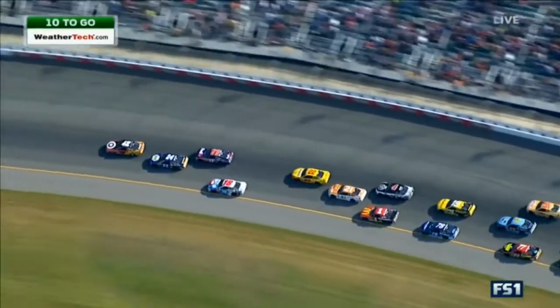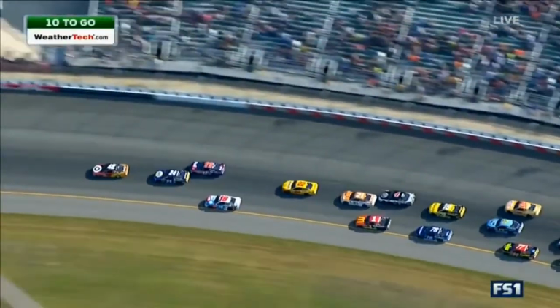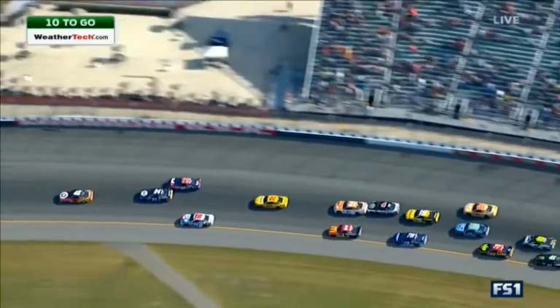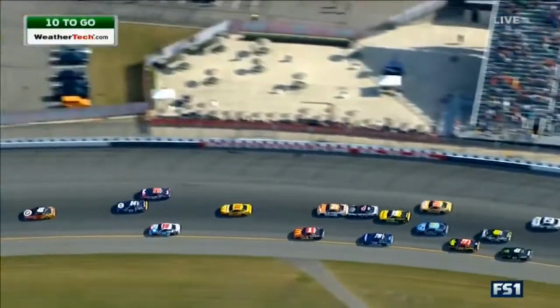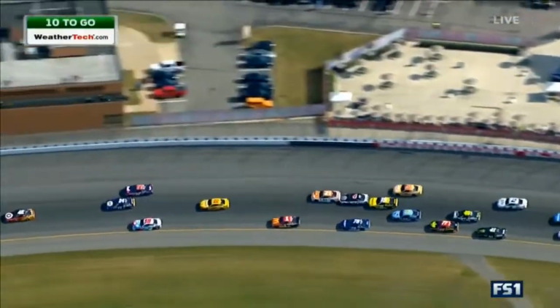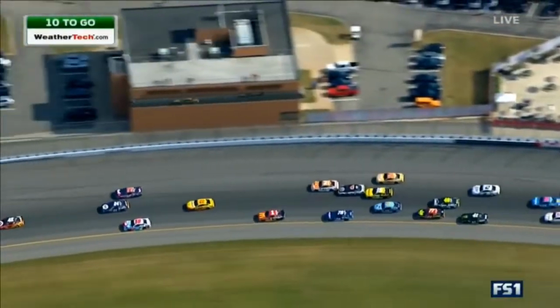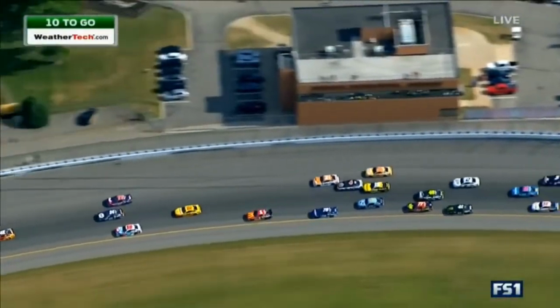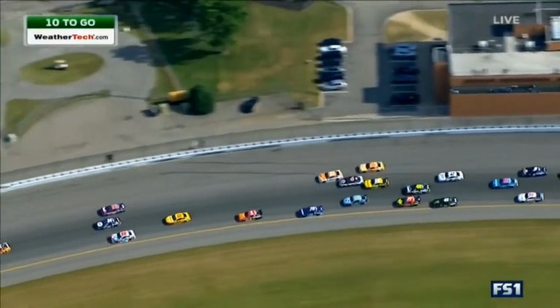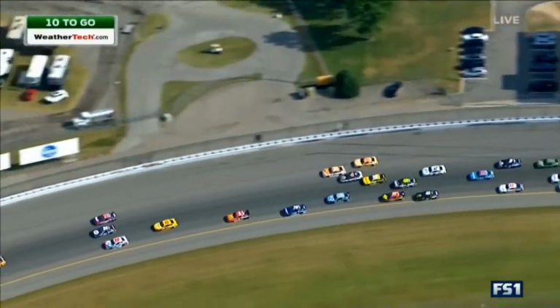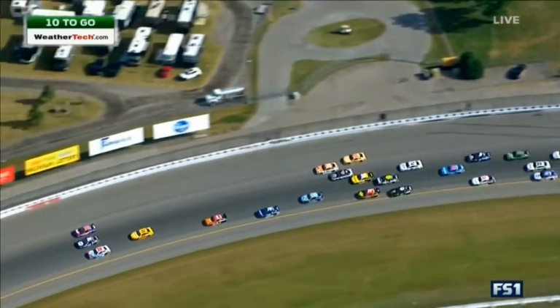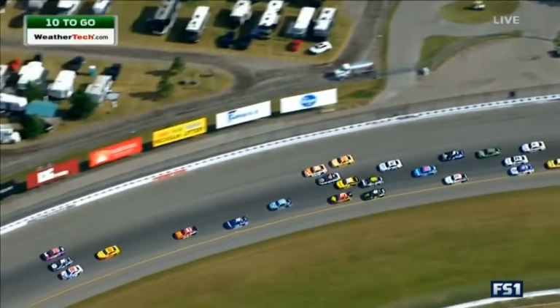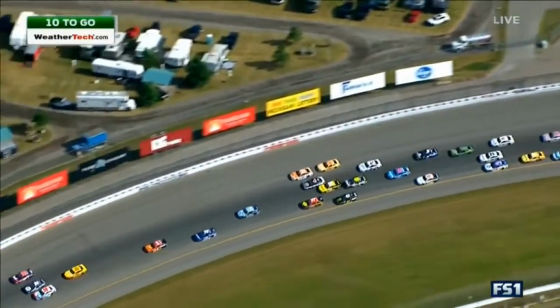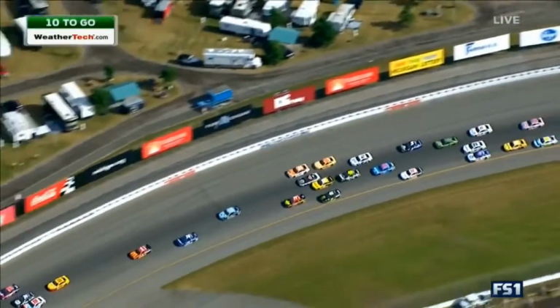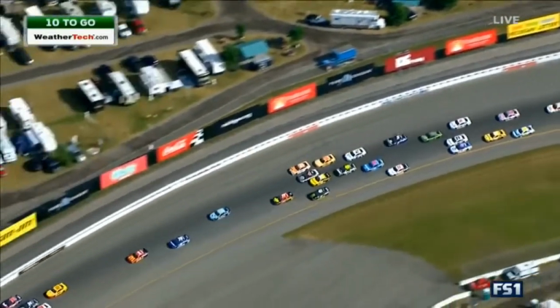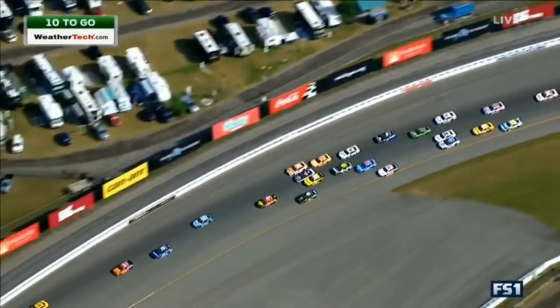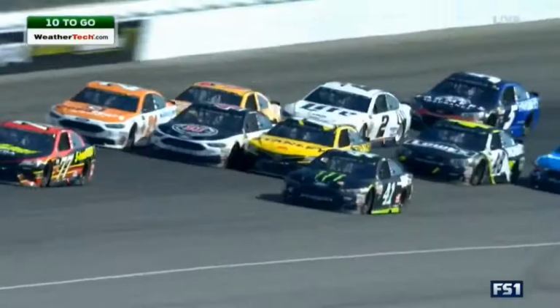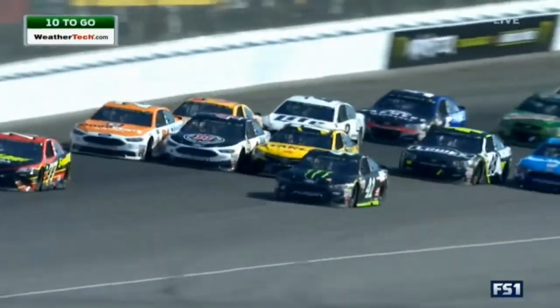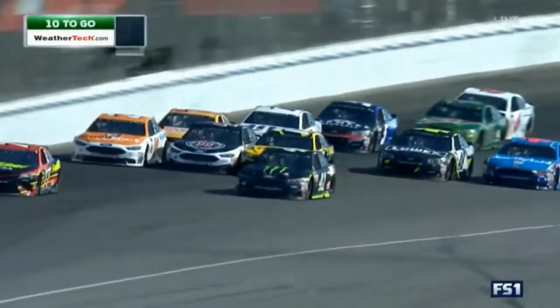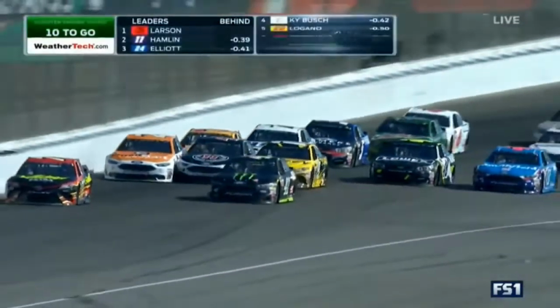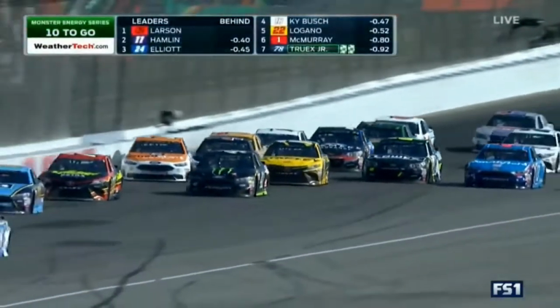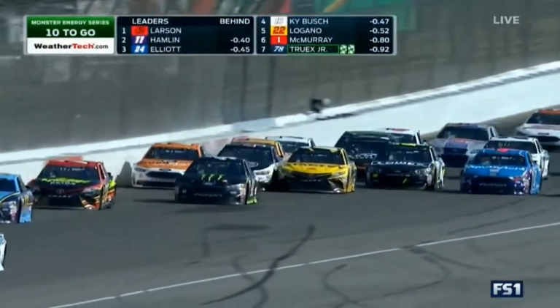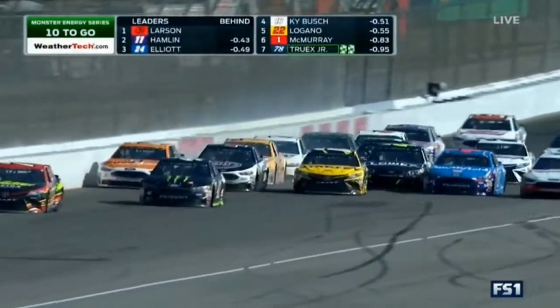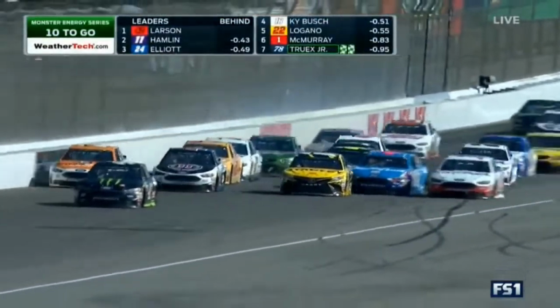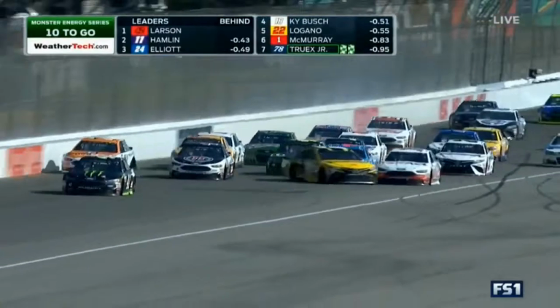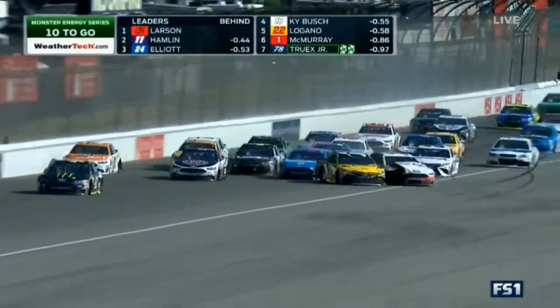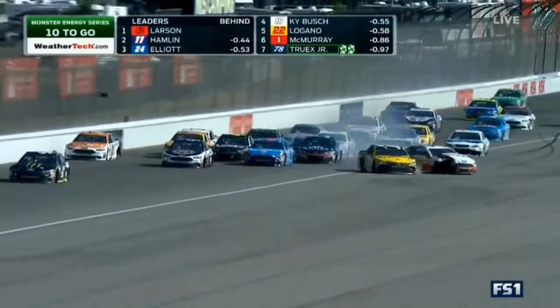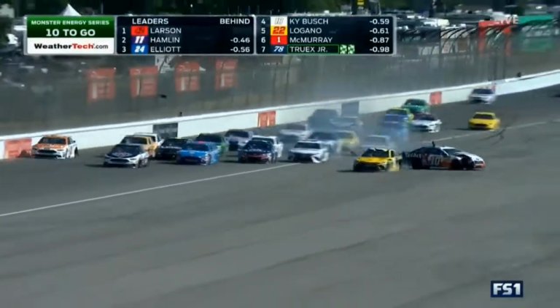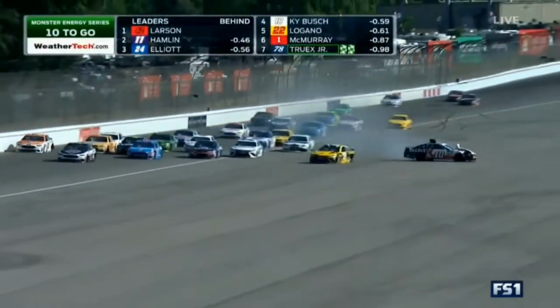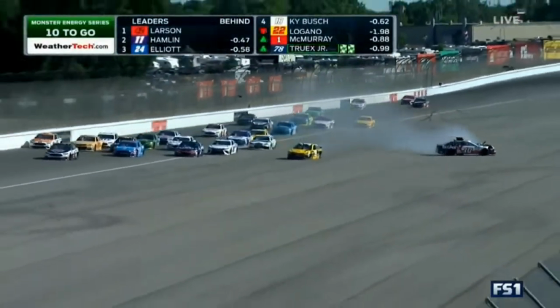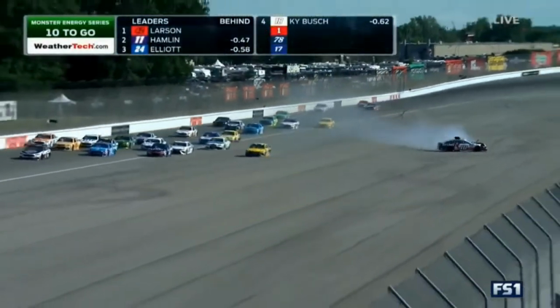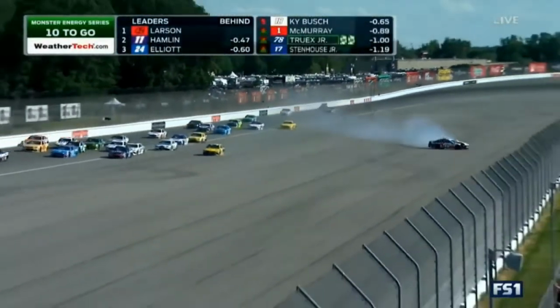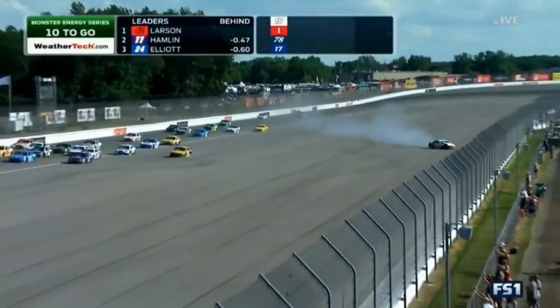We got loose. Something's wrong with Blaney — he's not going anywhere, backing up the whole field. And got a bump there from Harvick. They got a wreck, big wreck behind you.